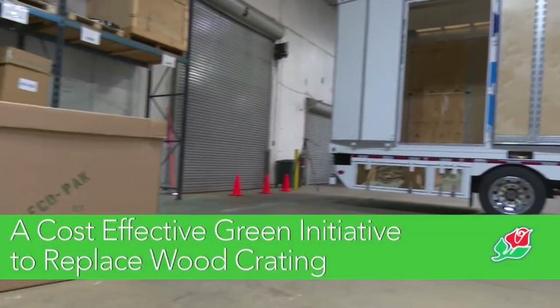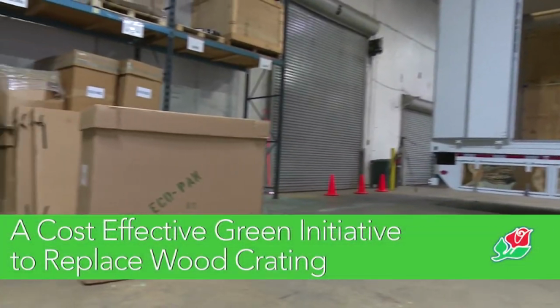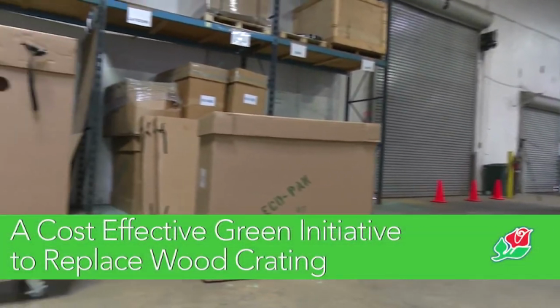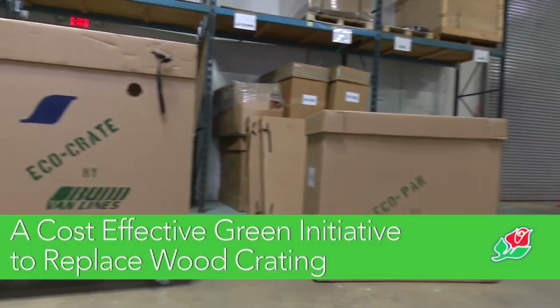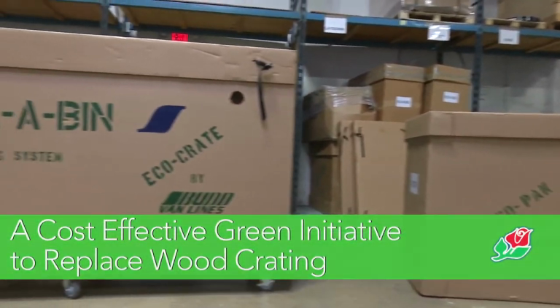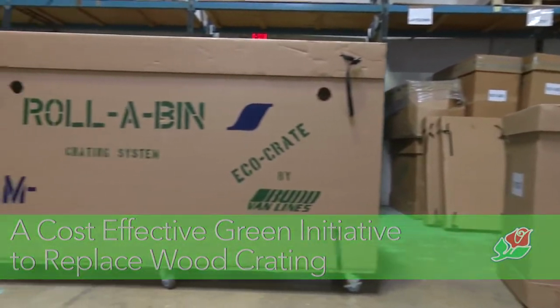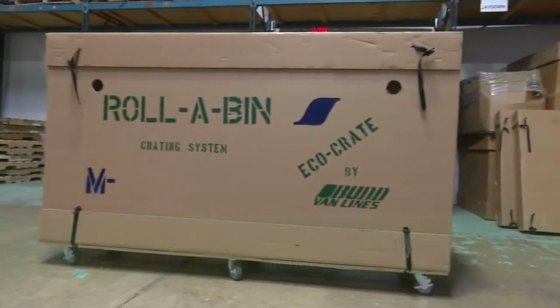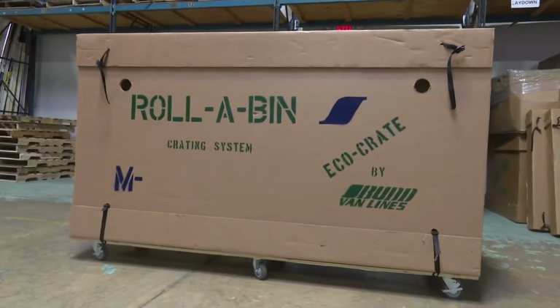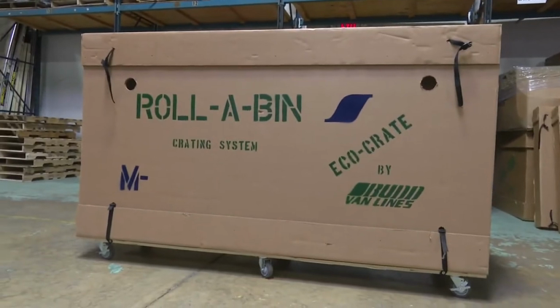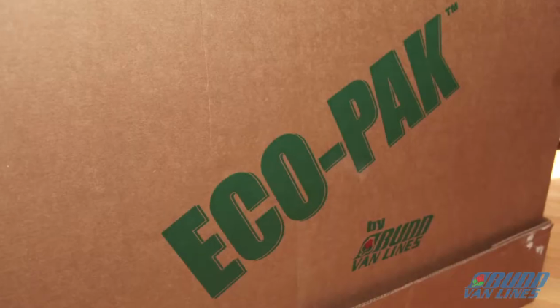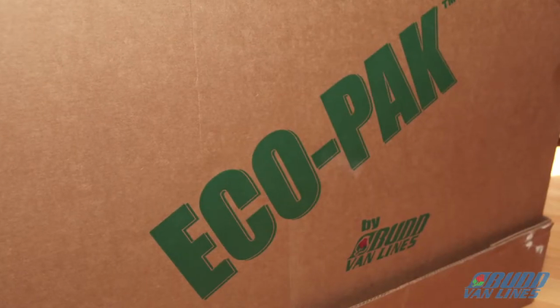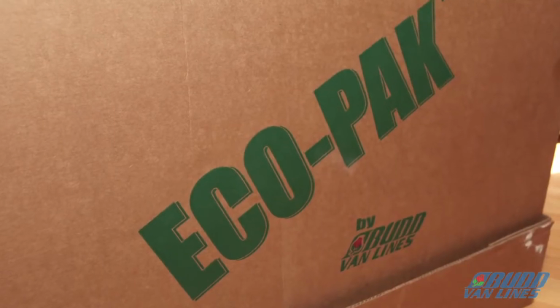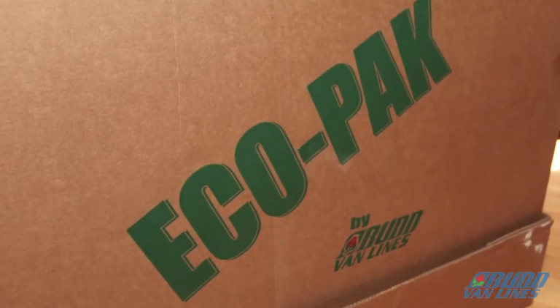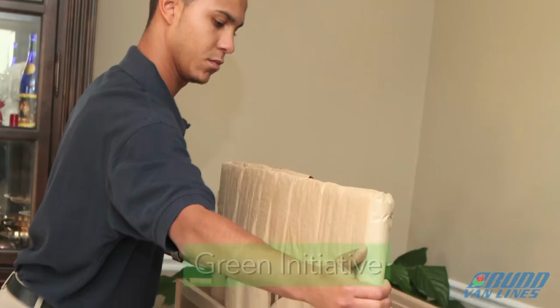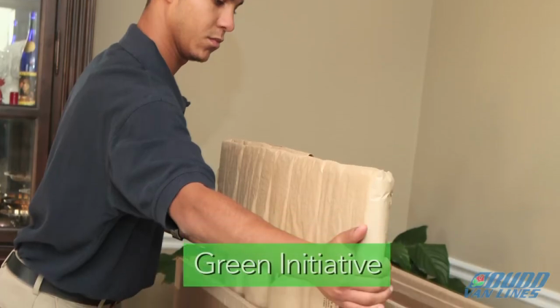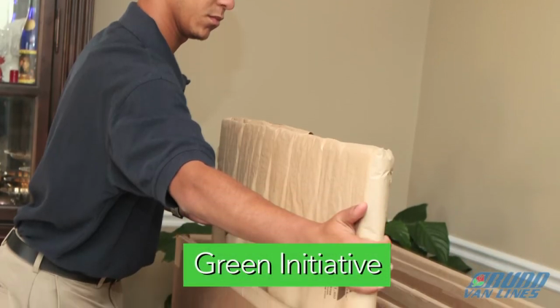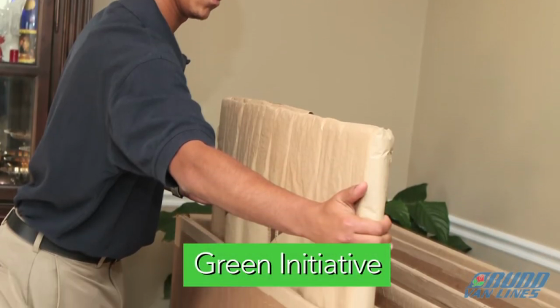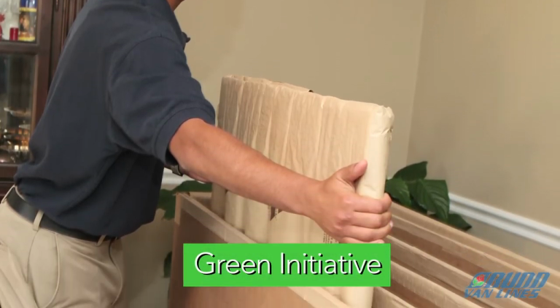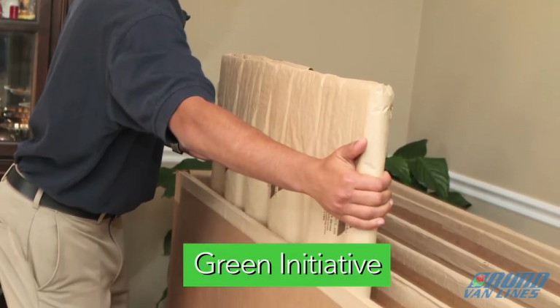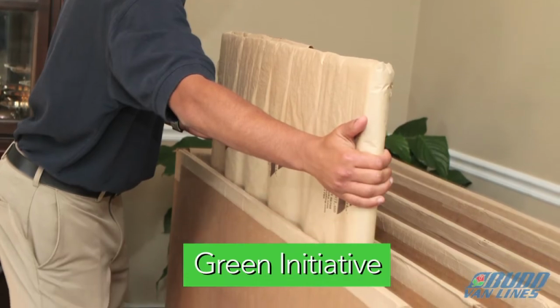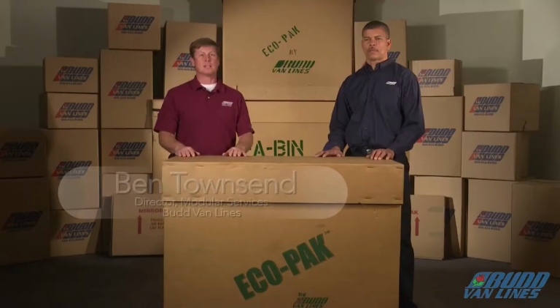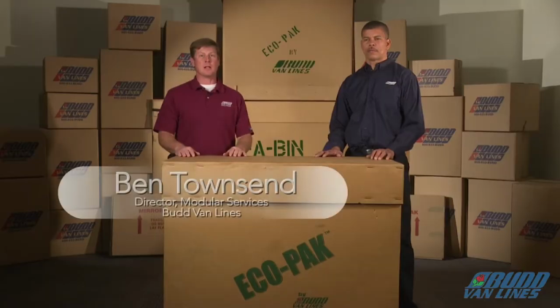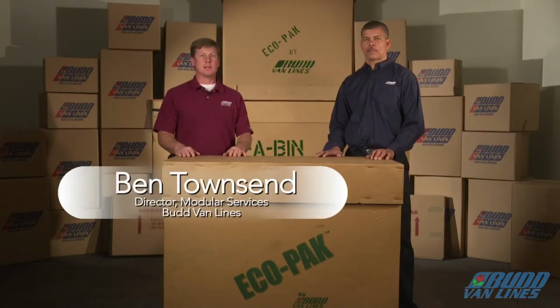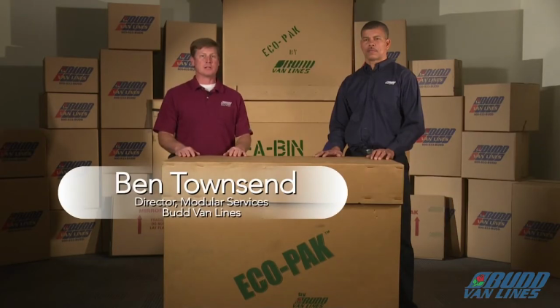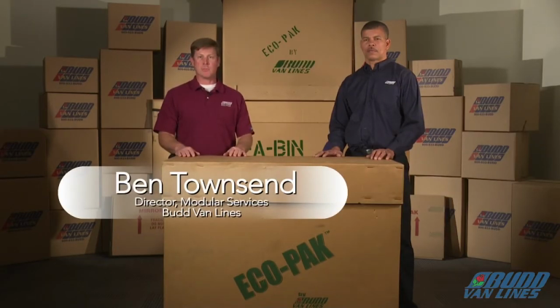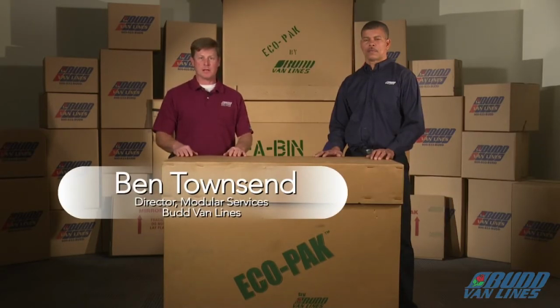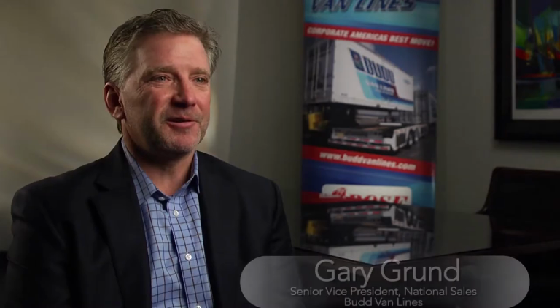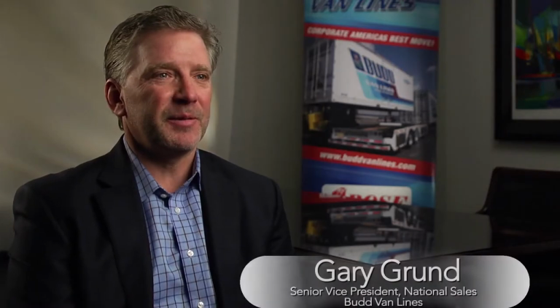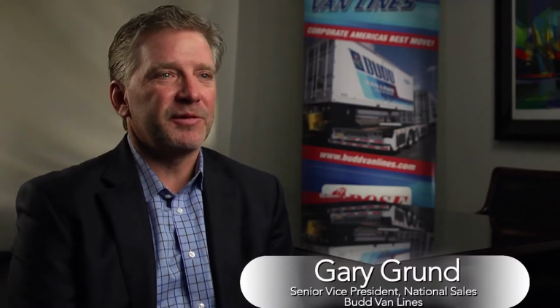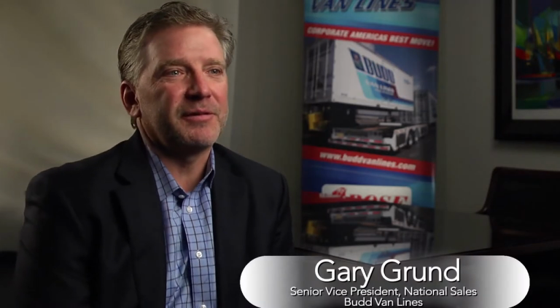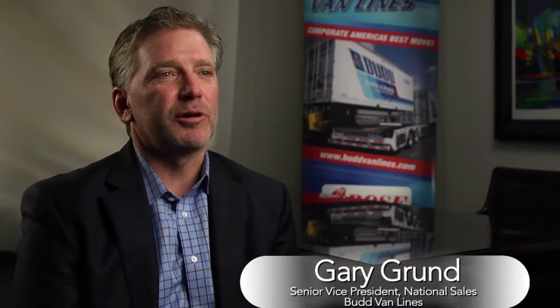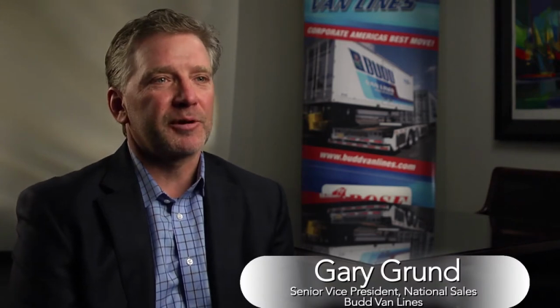At Bud Van Lines, we came up with this container system called the EcoPack. This is a green initiative to save on wood and save our clients and our transferees money. The EcoCrate has been one of the most innovative things we've brought to the marketplace.